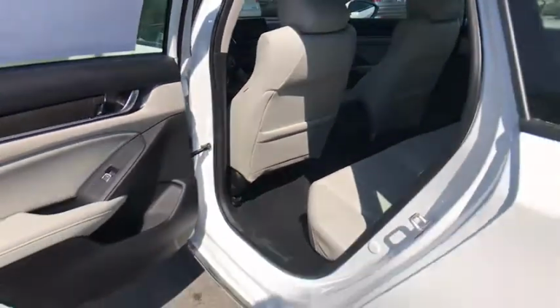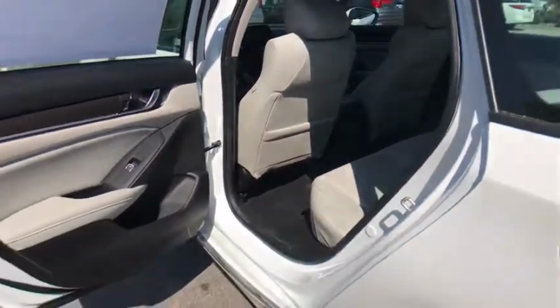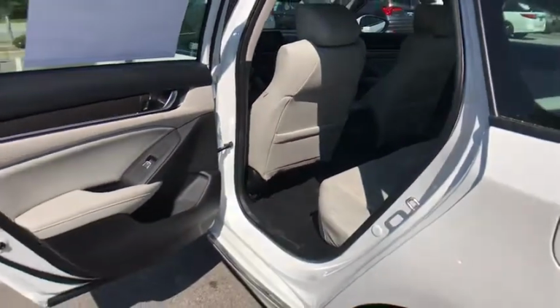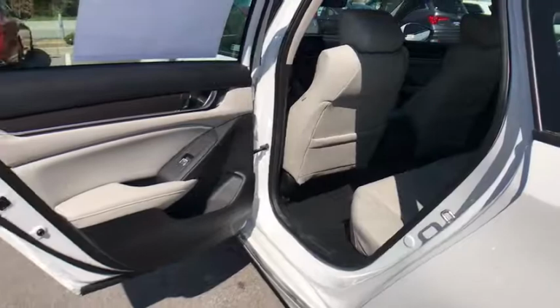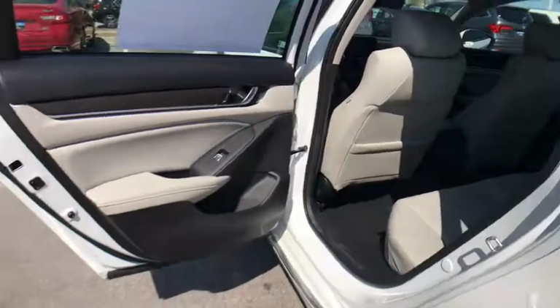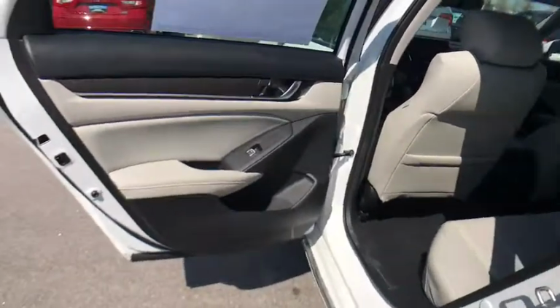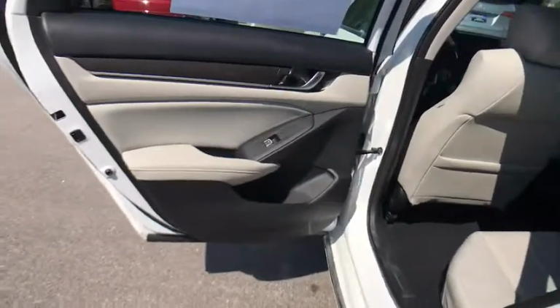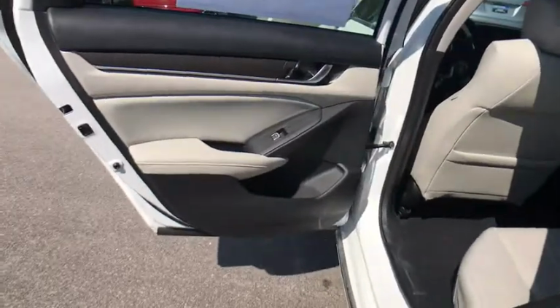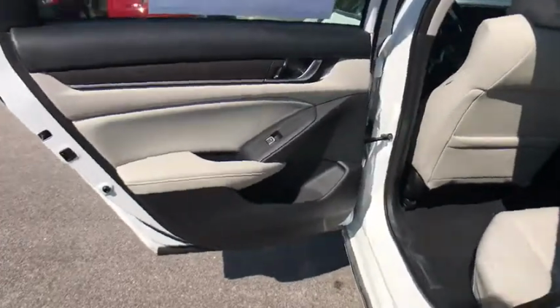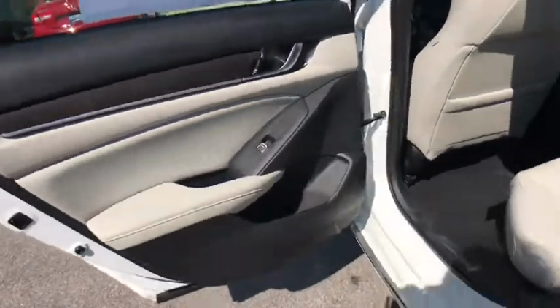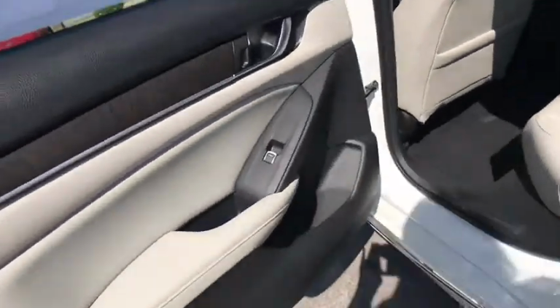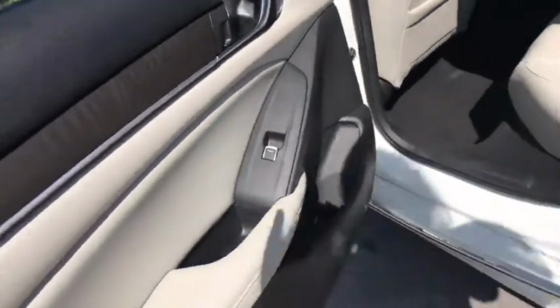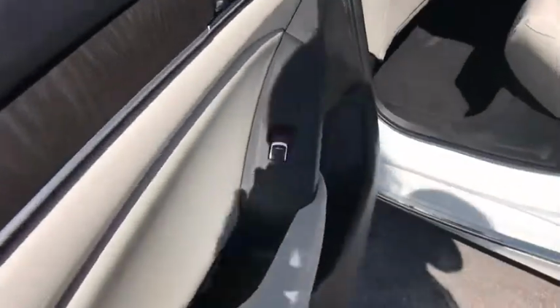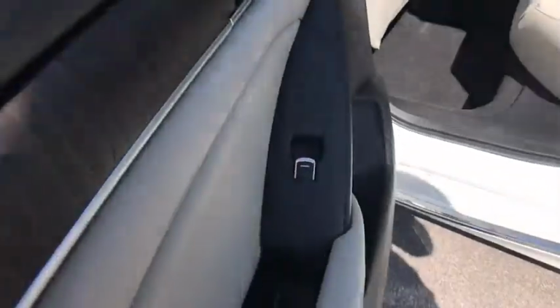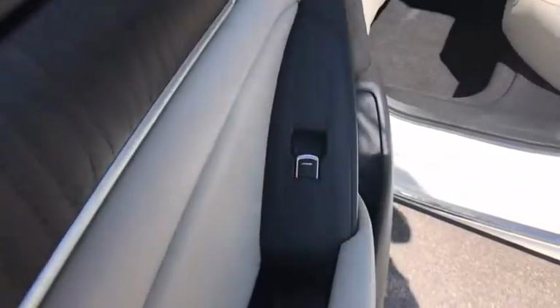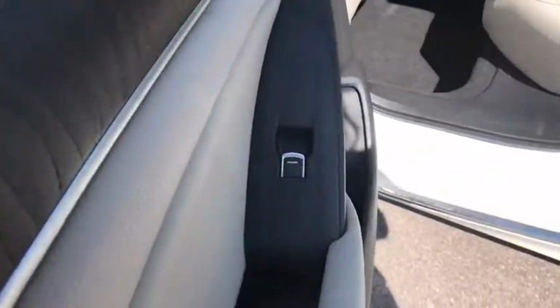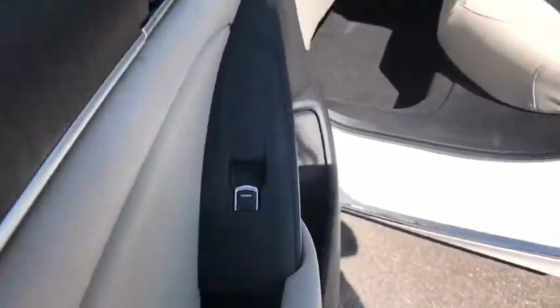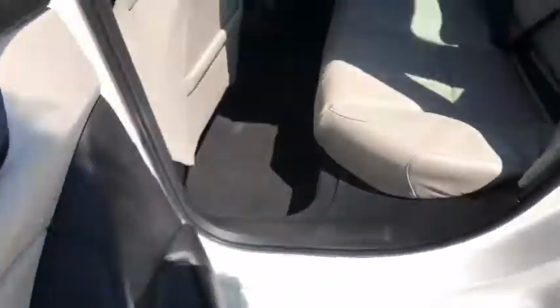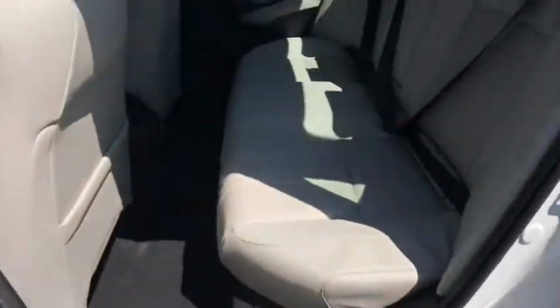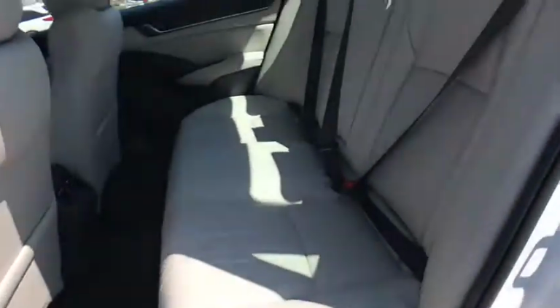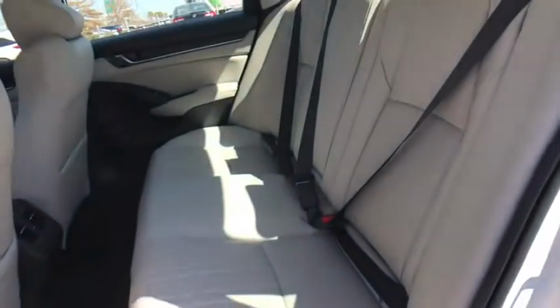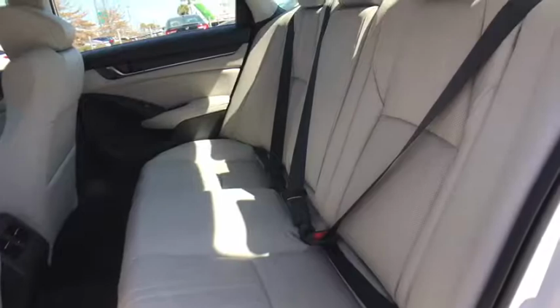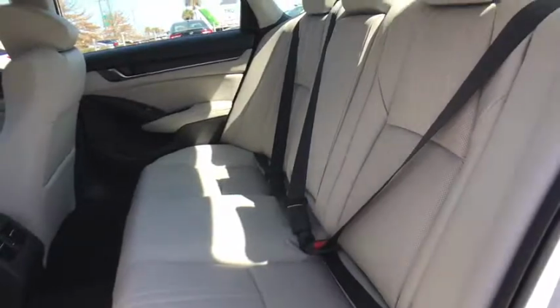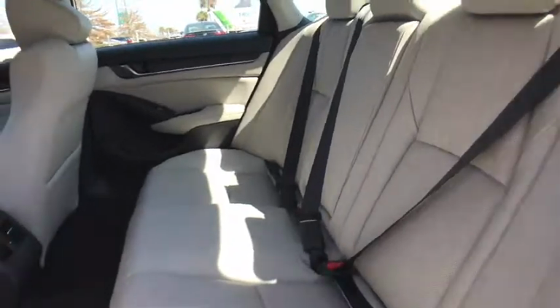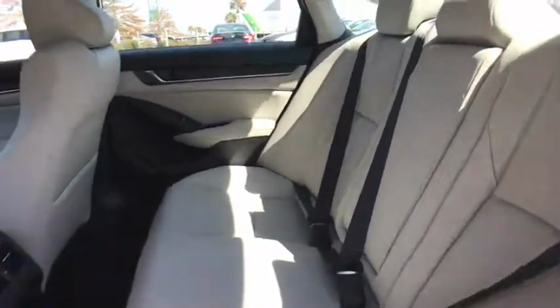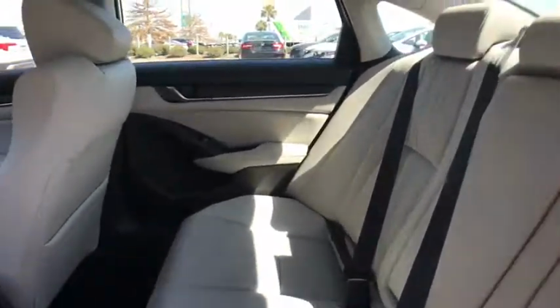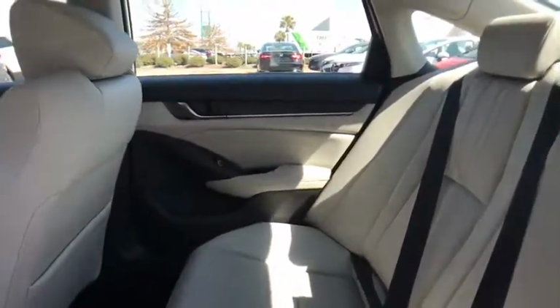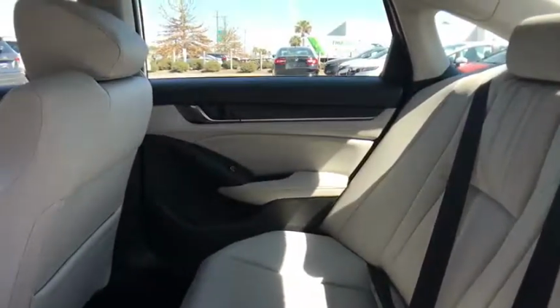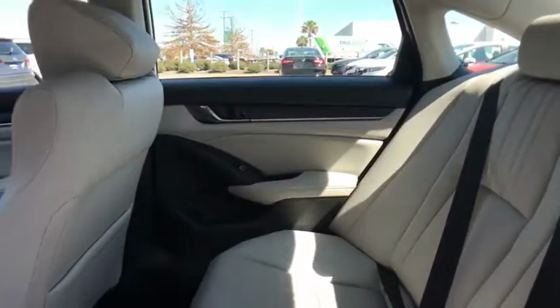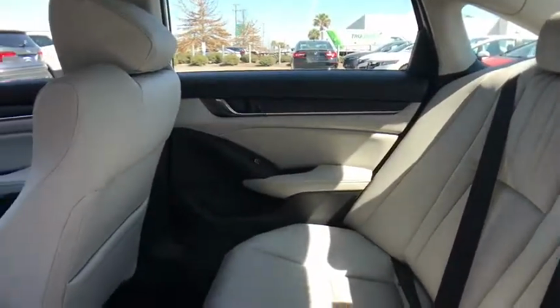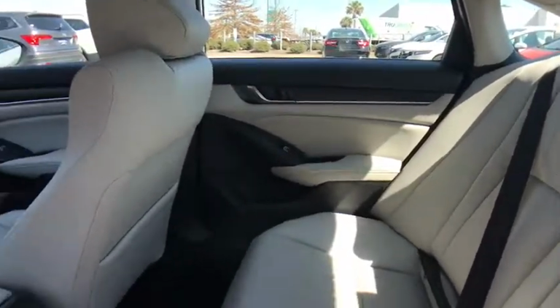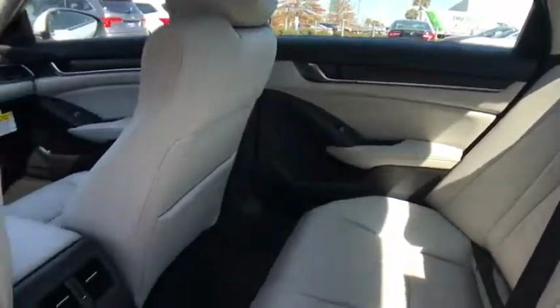Rear window defroster, power windows, power moonroof, tachometer, brake assist, remote keyless entry, panic alarm. Come see the car for yourself.